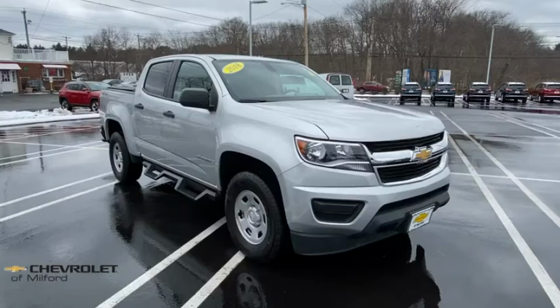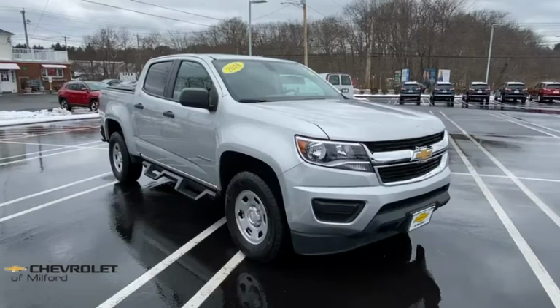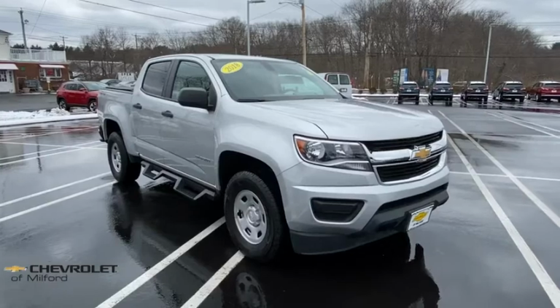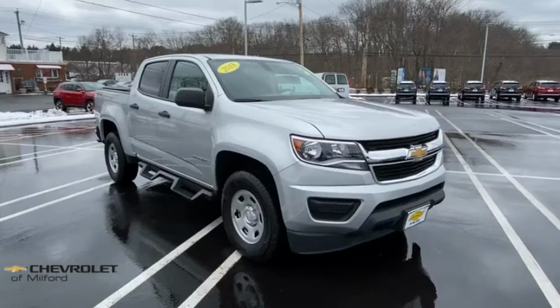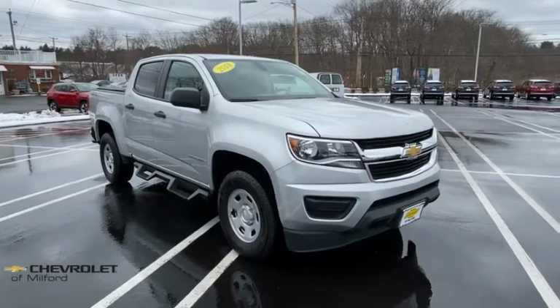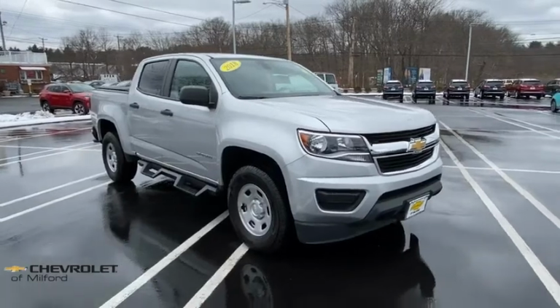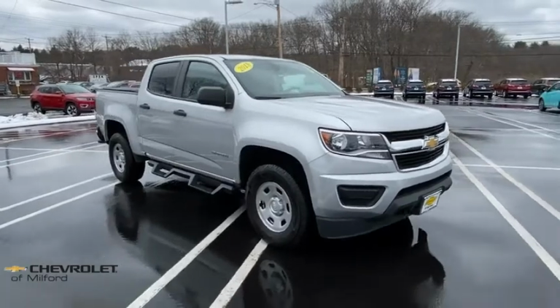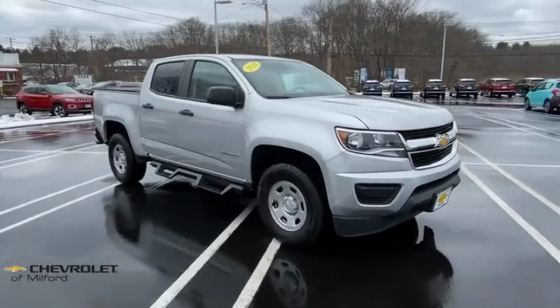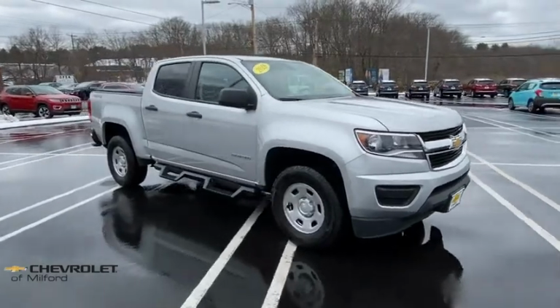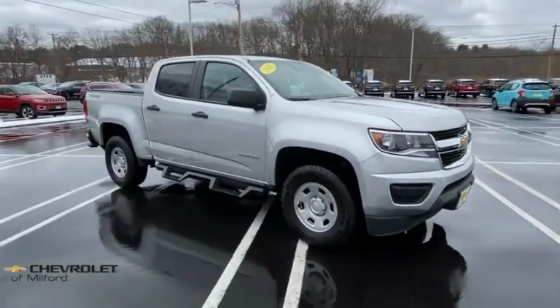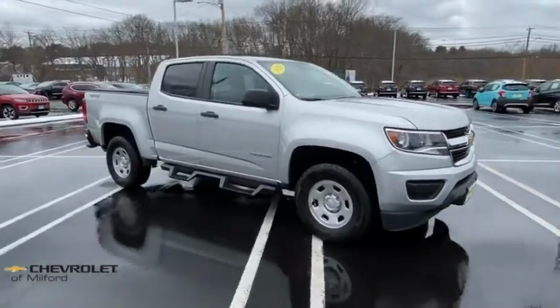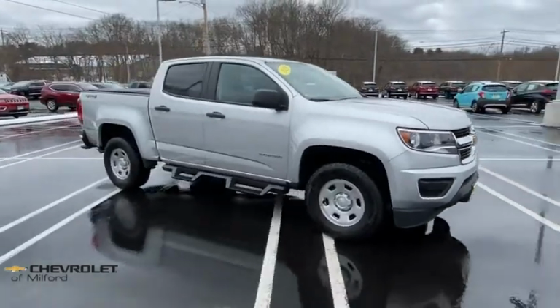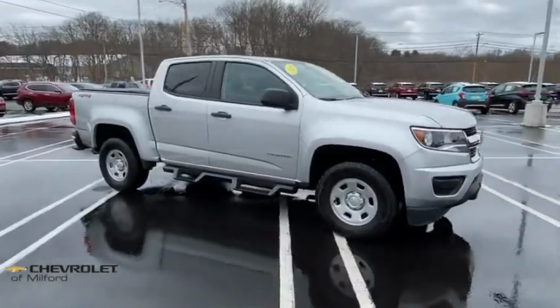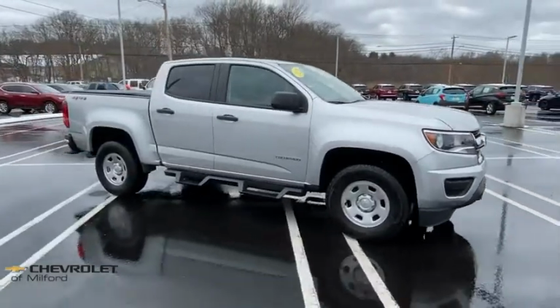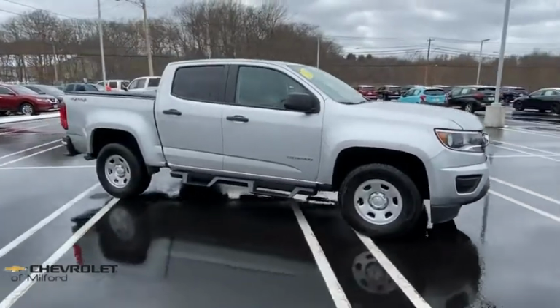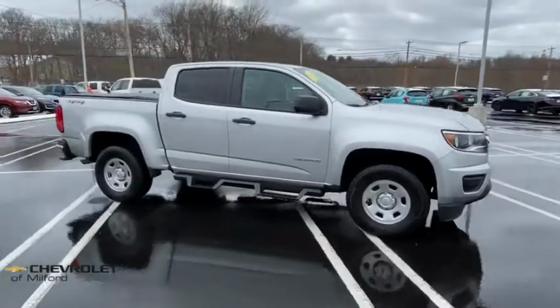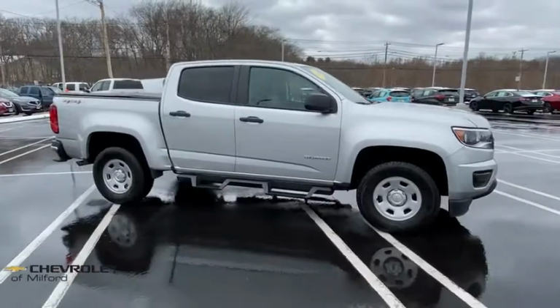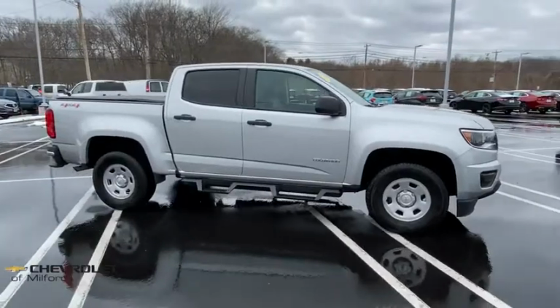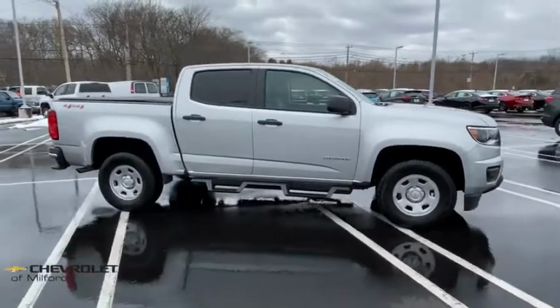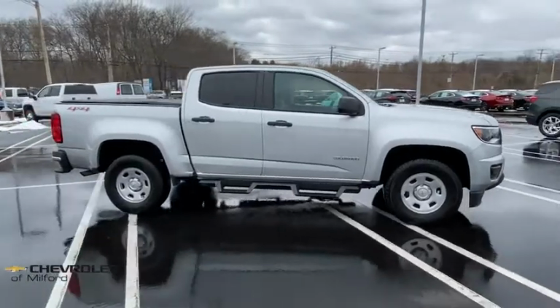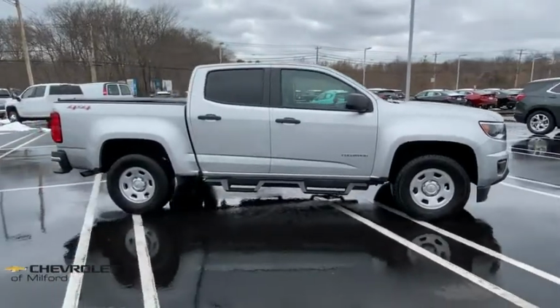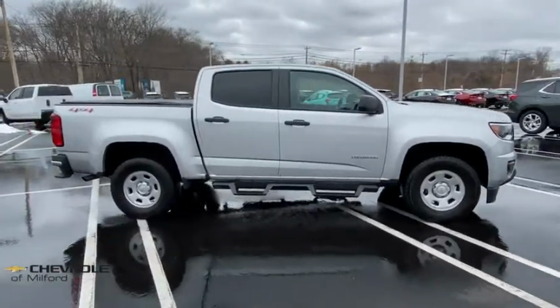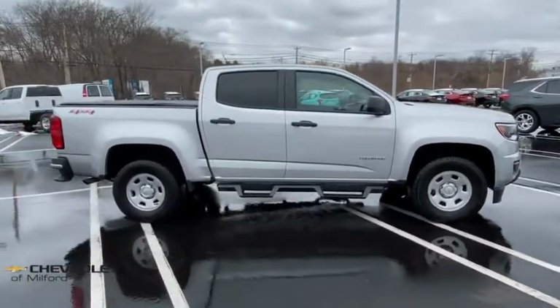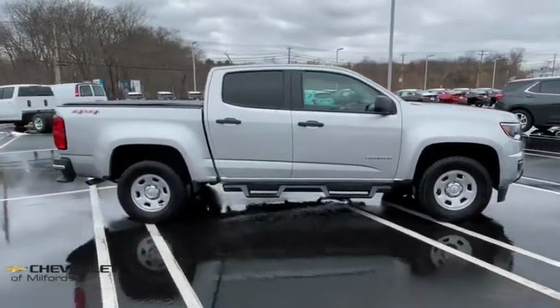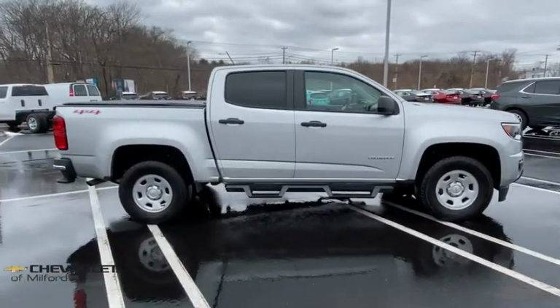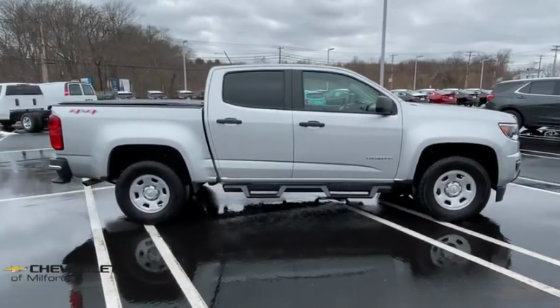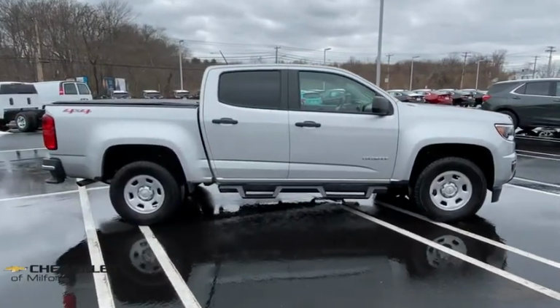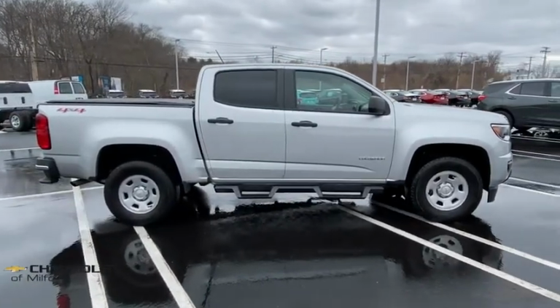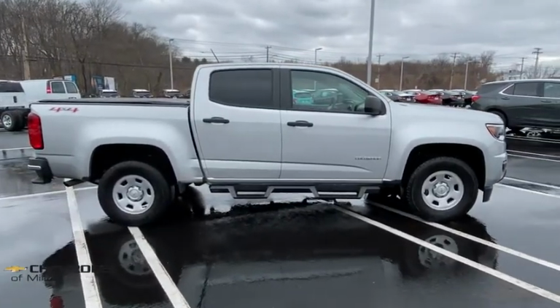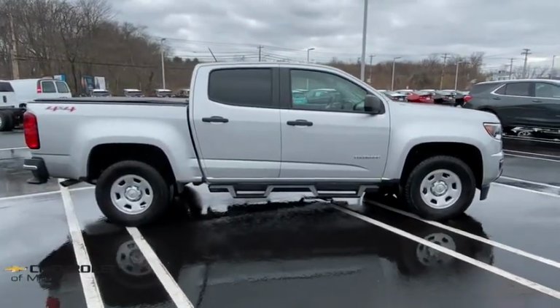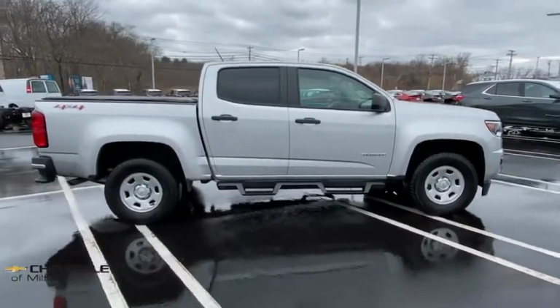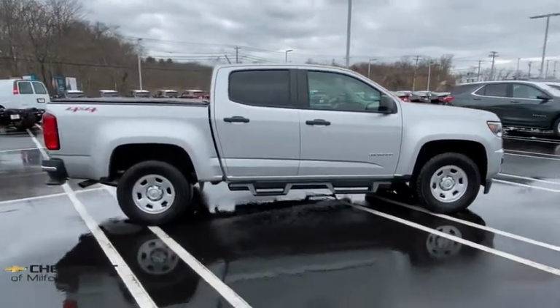Stop by and take a look at the 2018 Chevrolet Colorado. Great hauling capability, powerful, rugged, and a great Chevy price — Colorado is it.